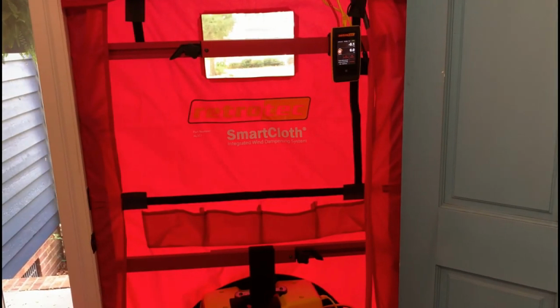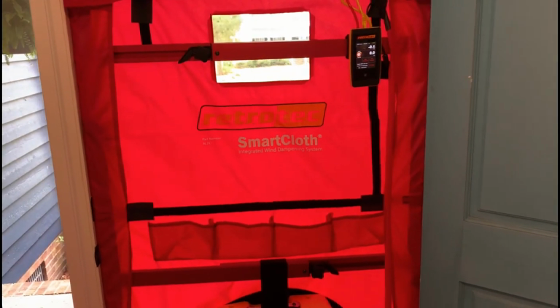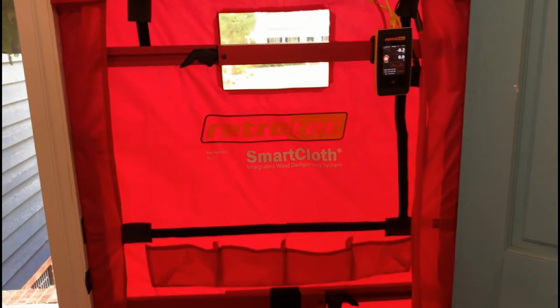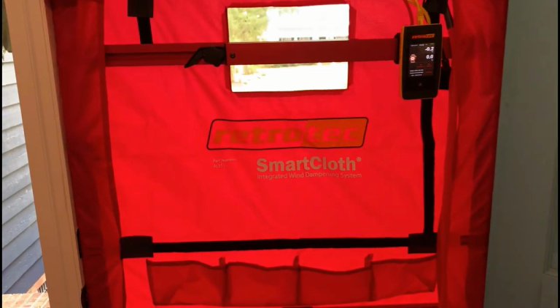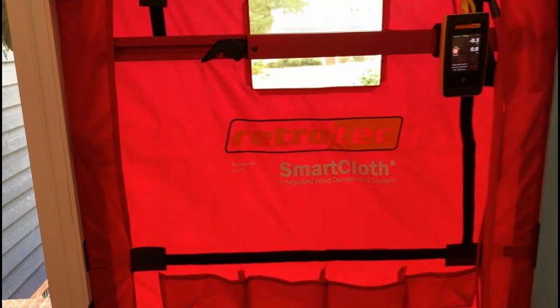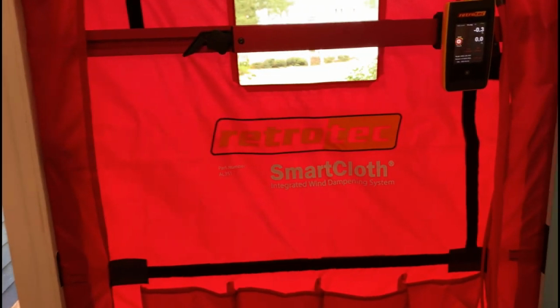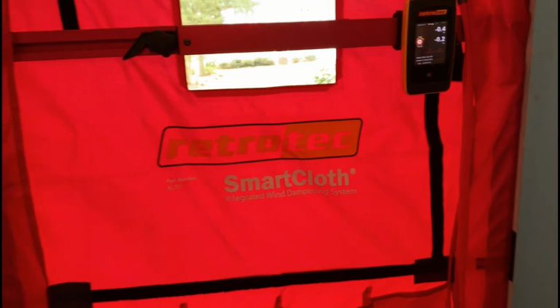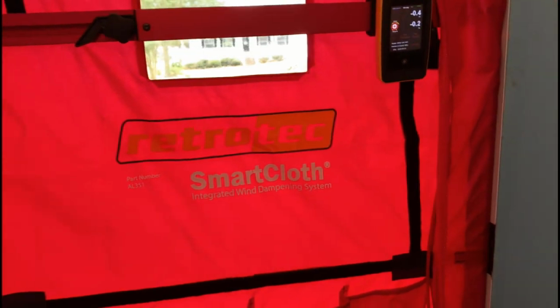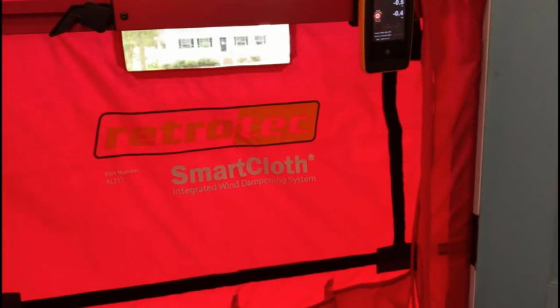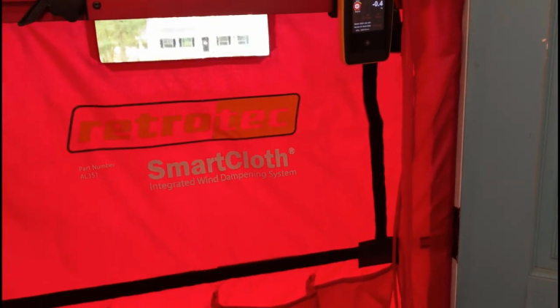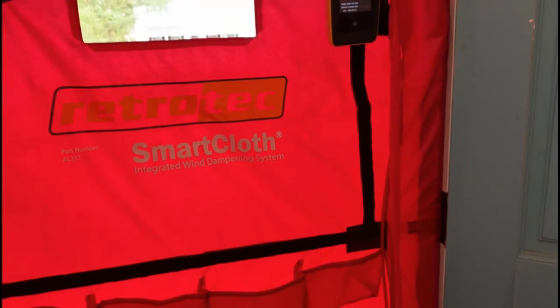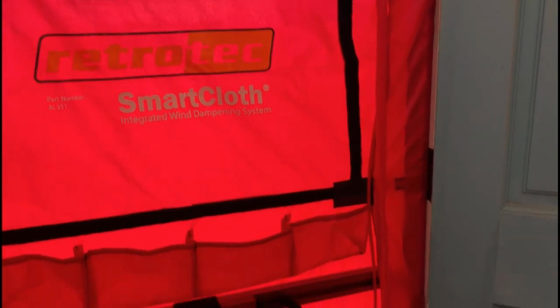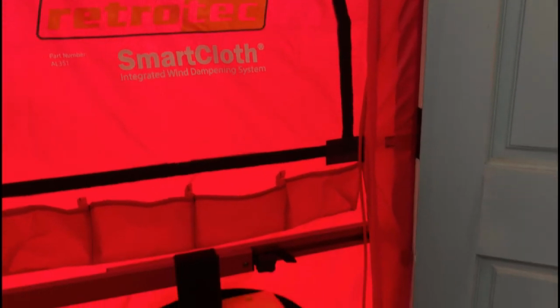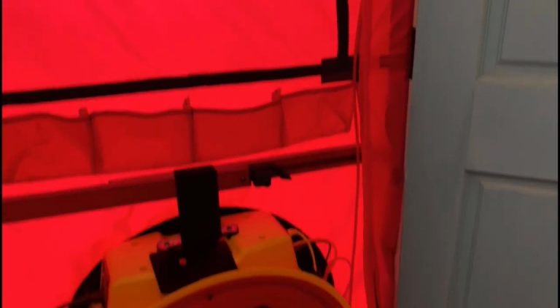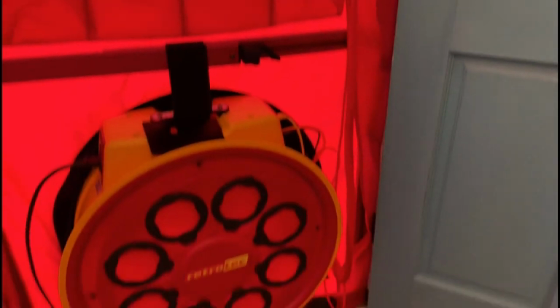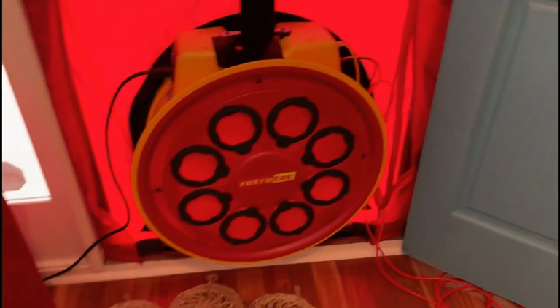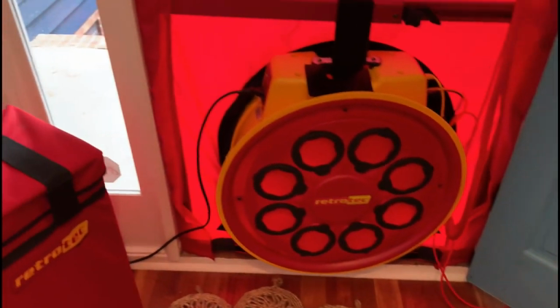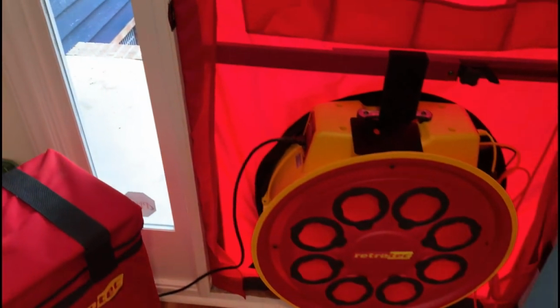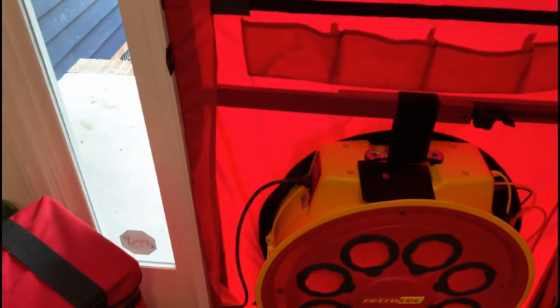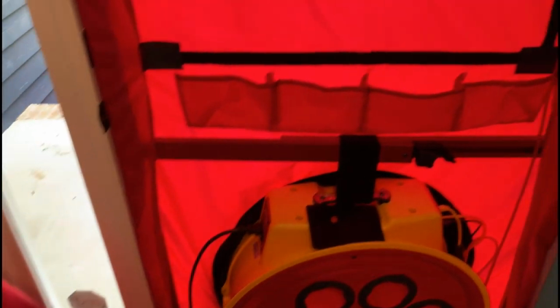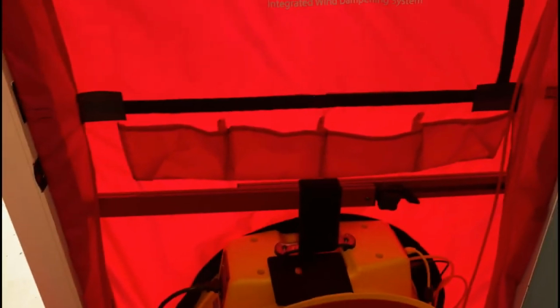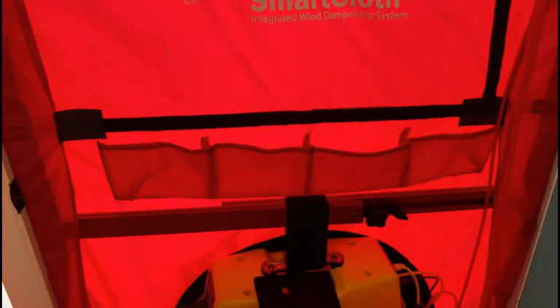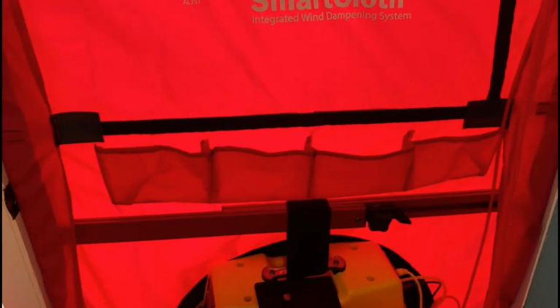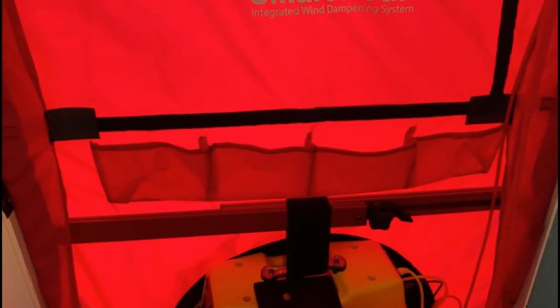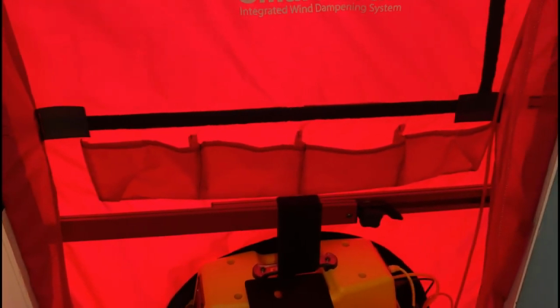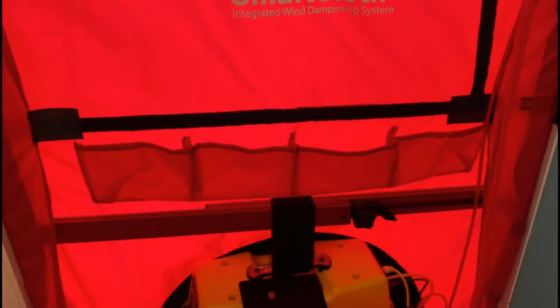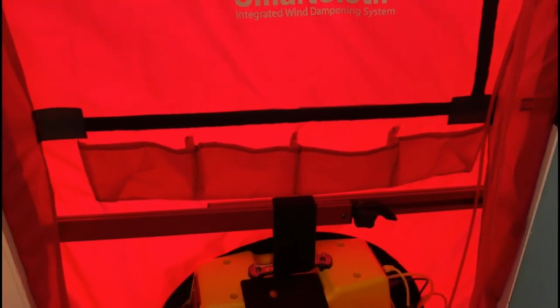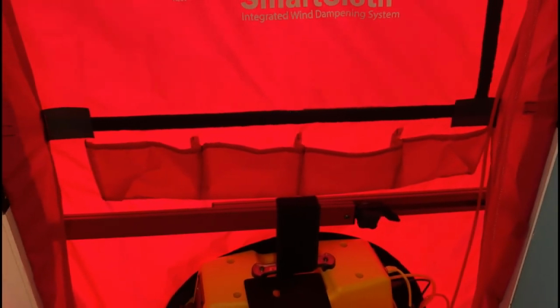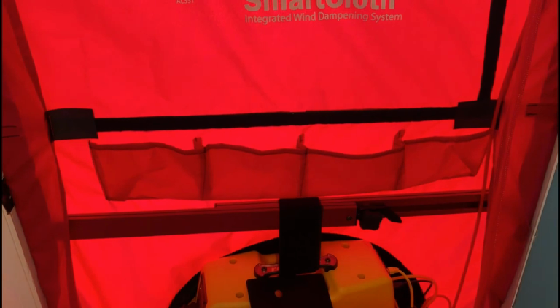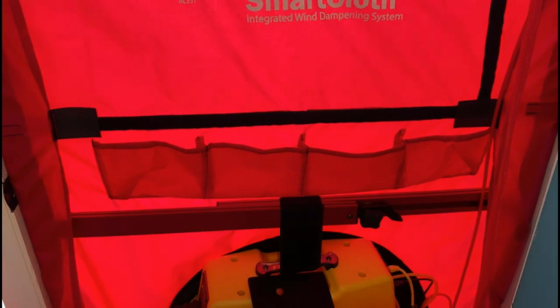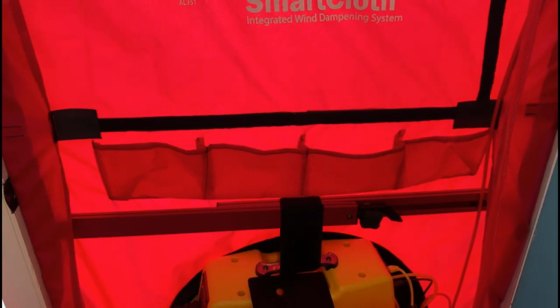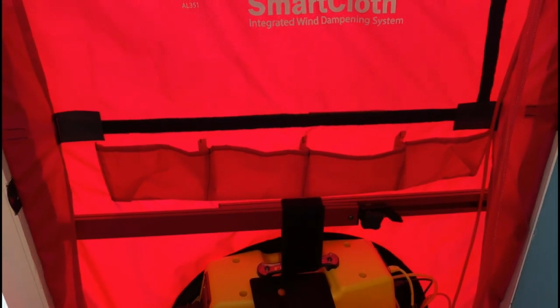This cloth sets up the exact same way that our basic blower door cloth does. It has the same velcro tabs, the little pocket at the bottom, and of course the pockets here on the front to hold your range plugs and any other devices you might wish to put in there to stay organized.